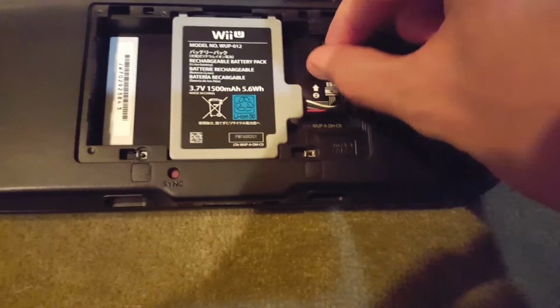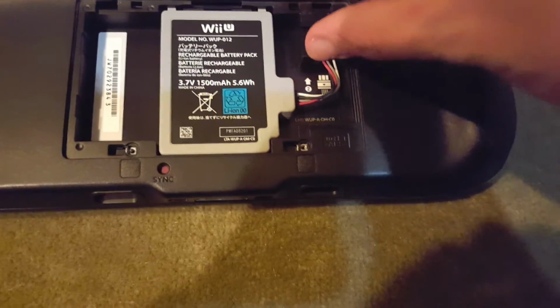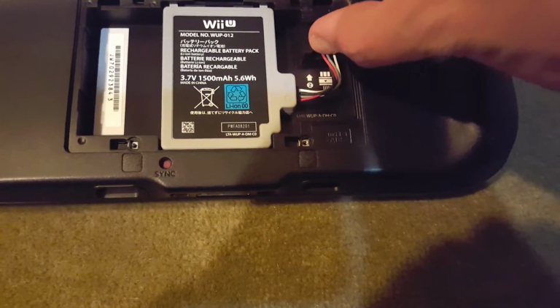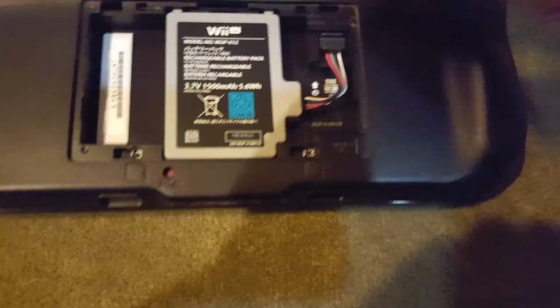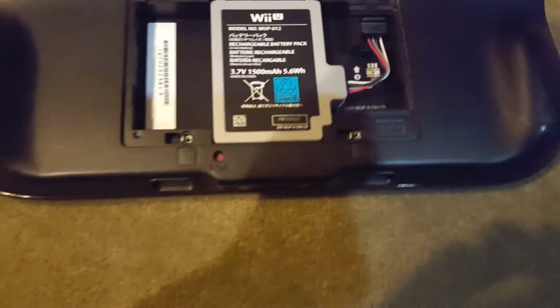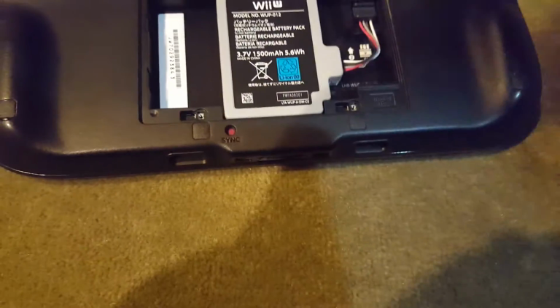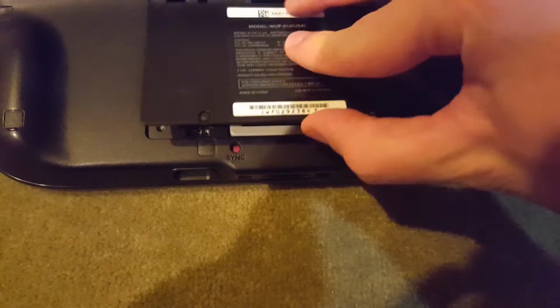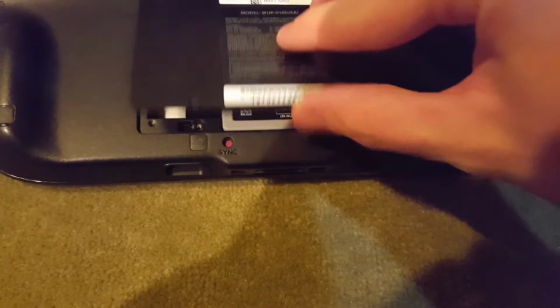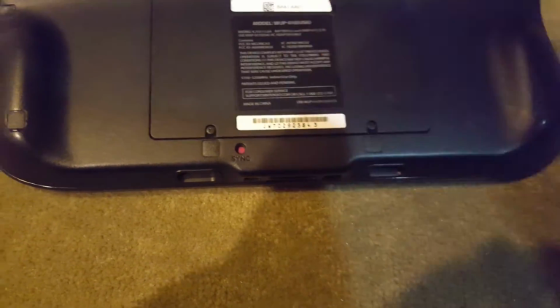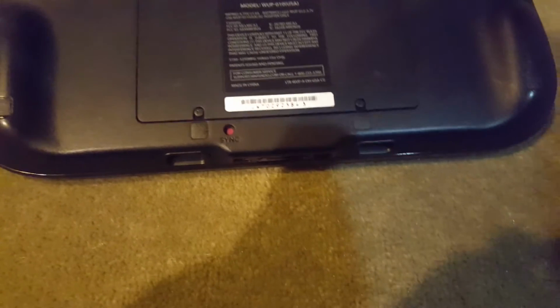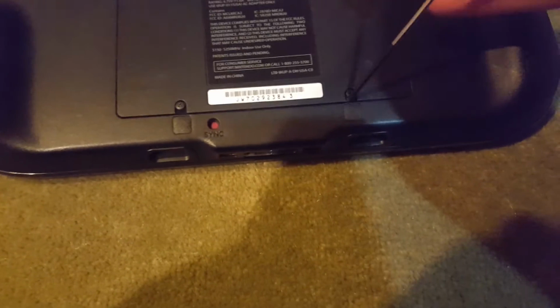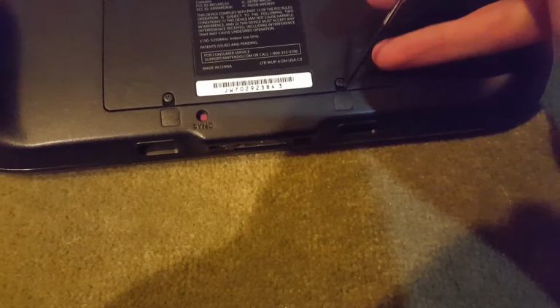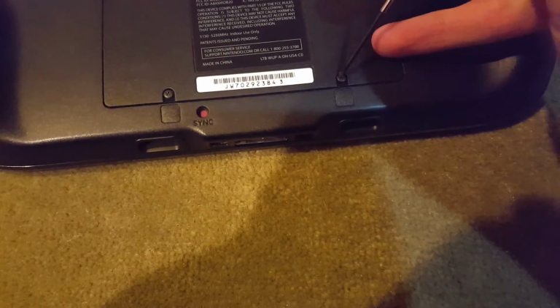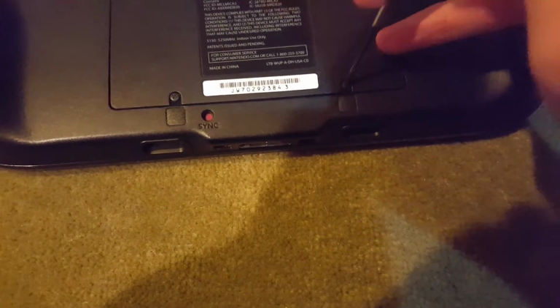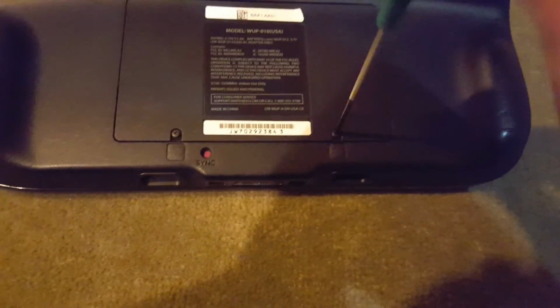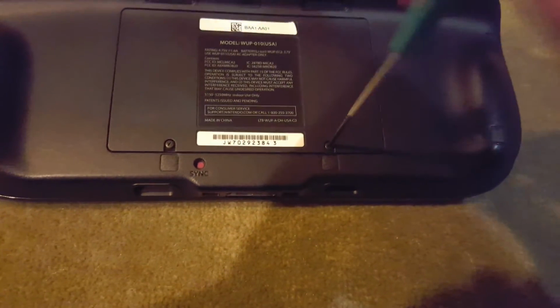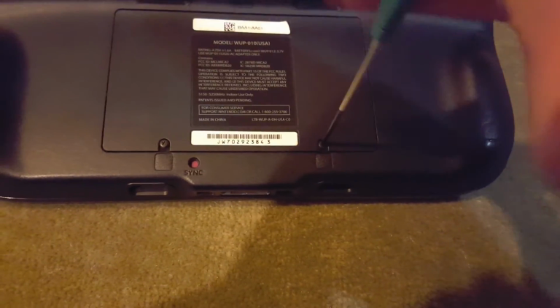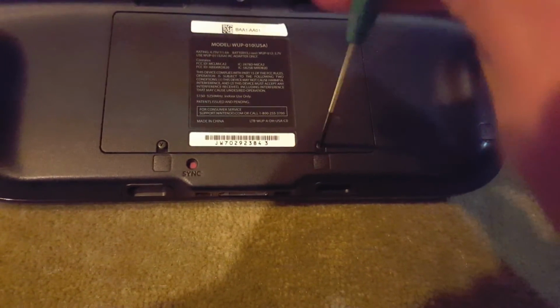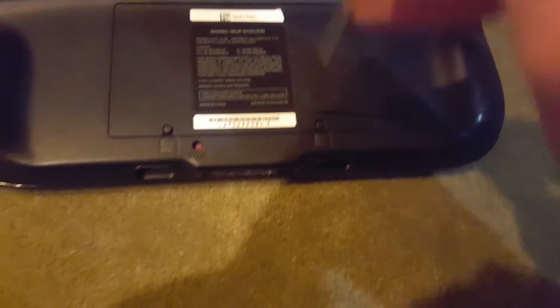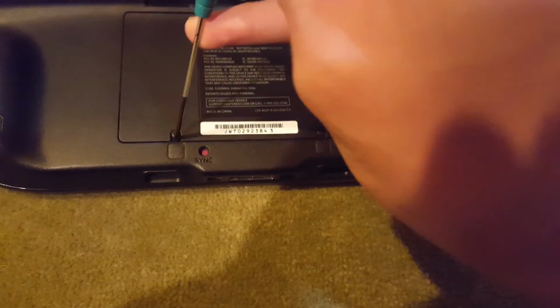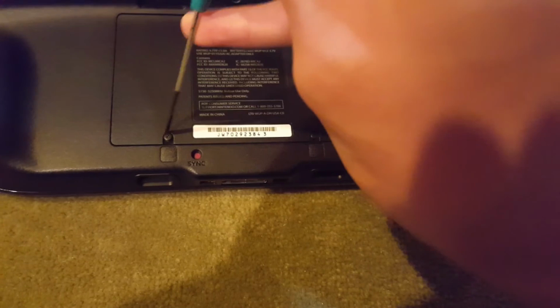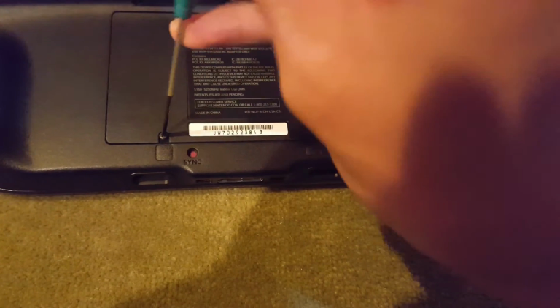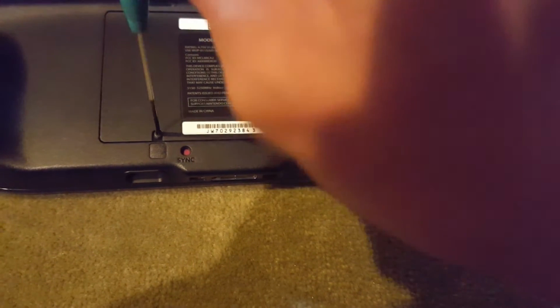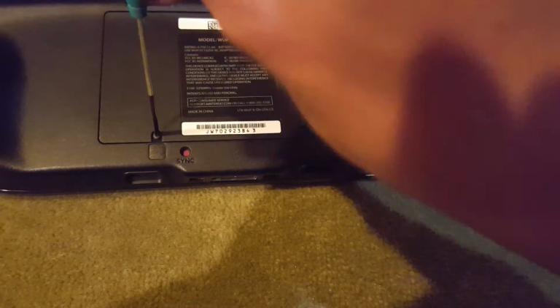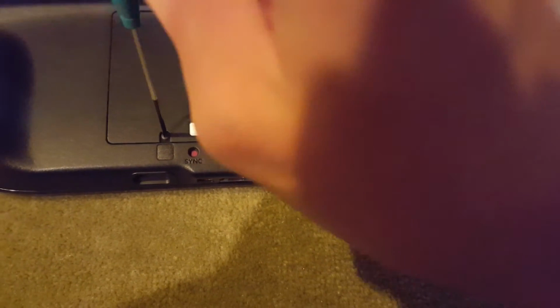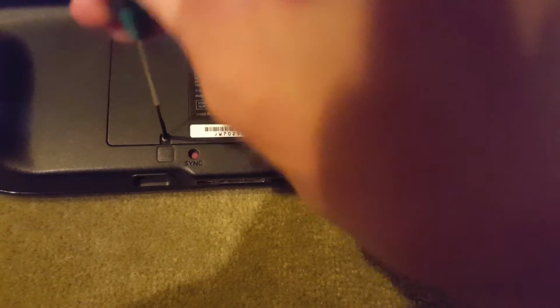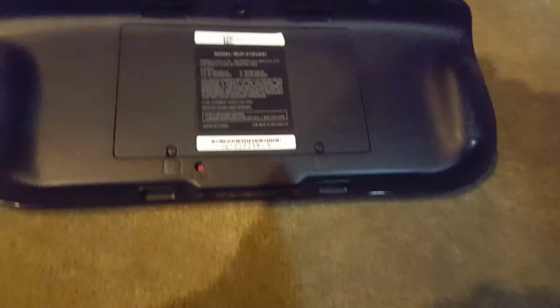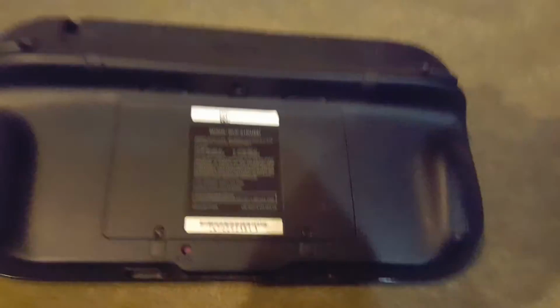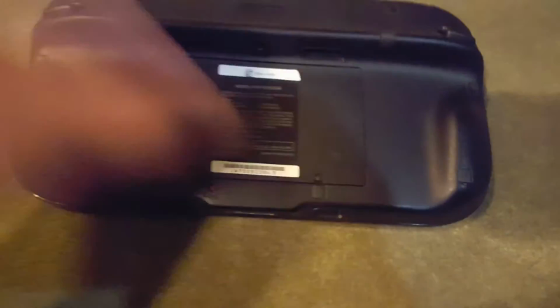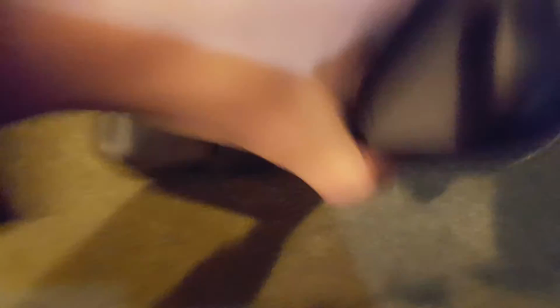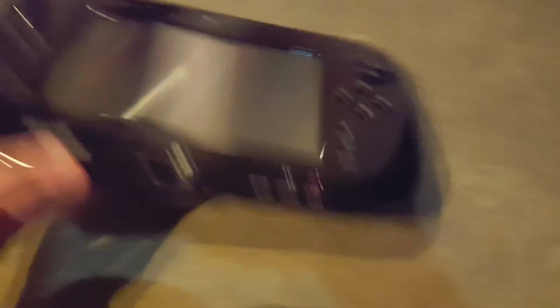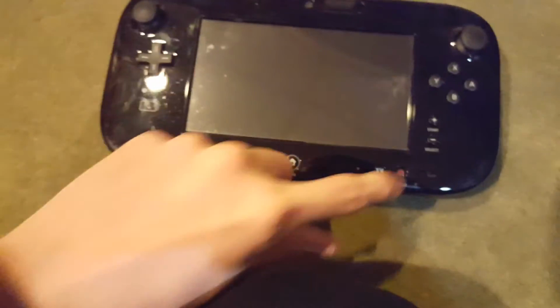Plug the connector back in, put the cover back on, and tighten the two screws. And then you're all set, you're good to go.